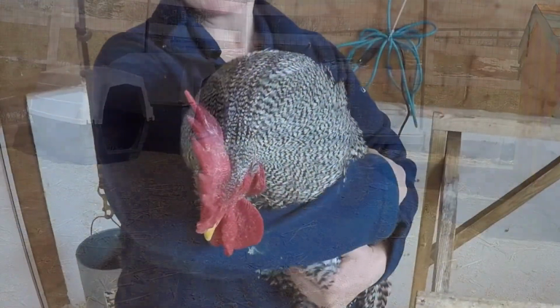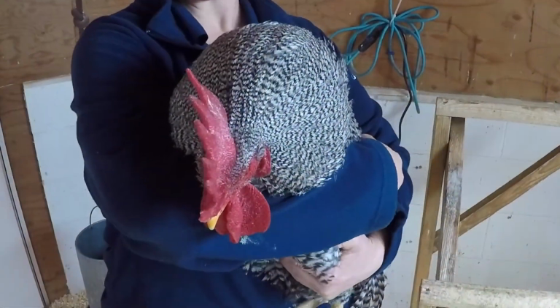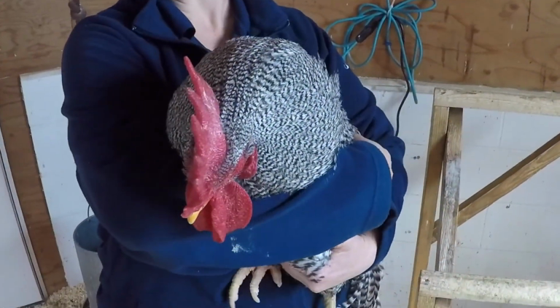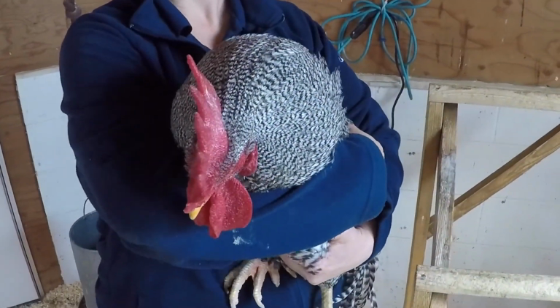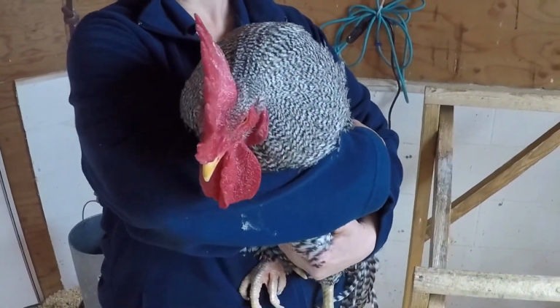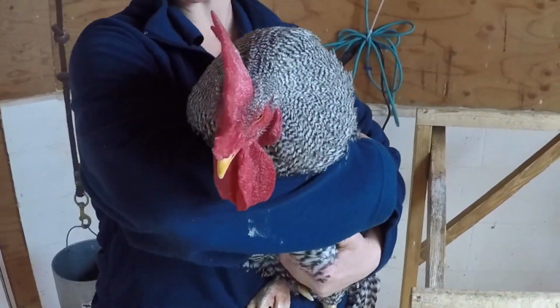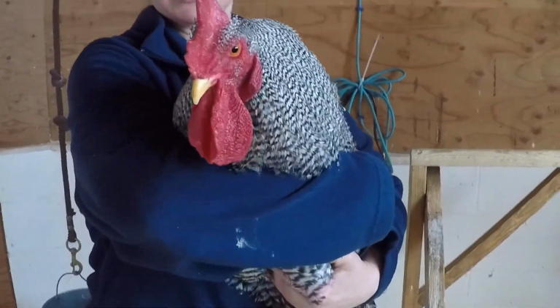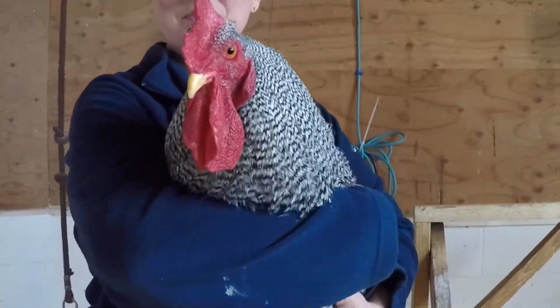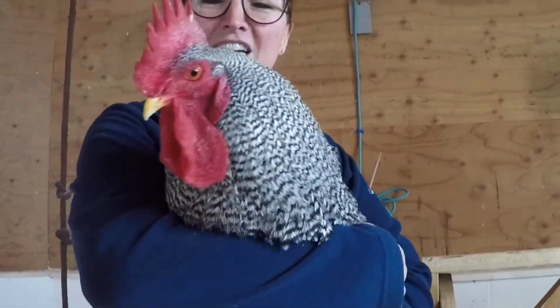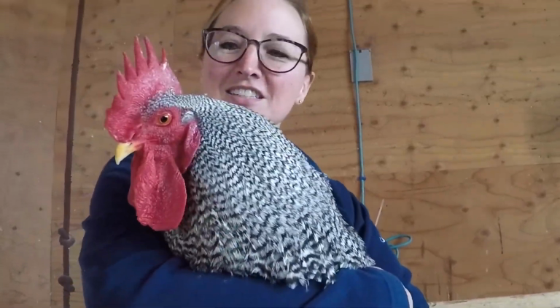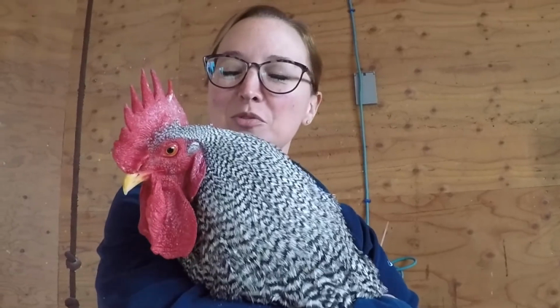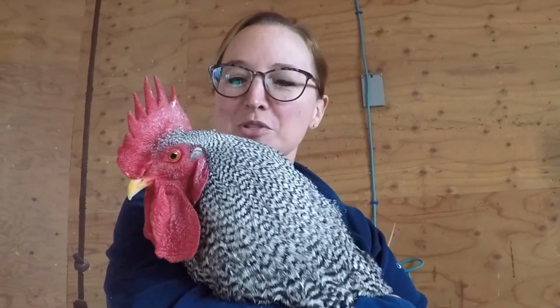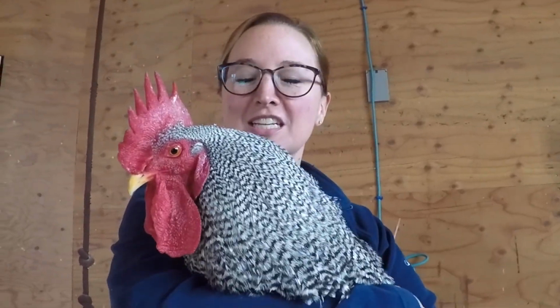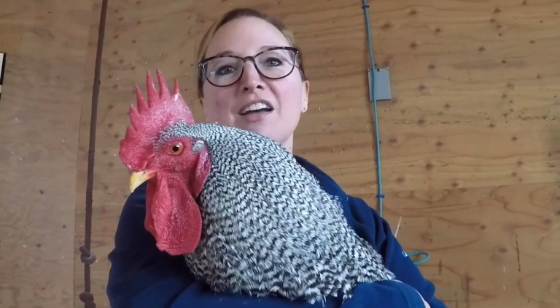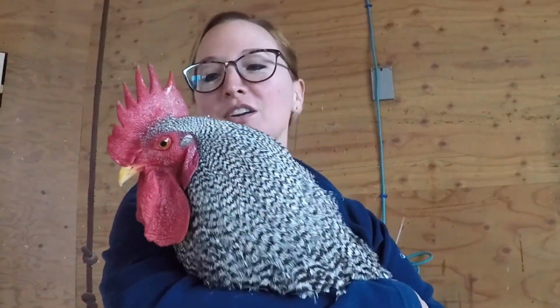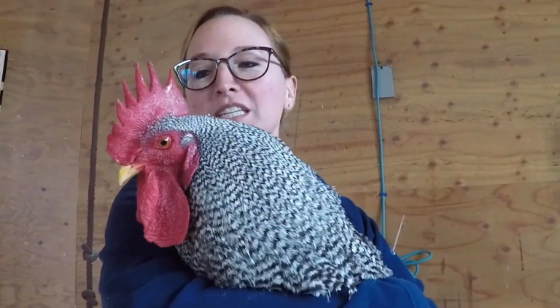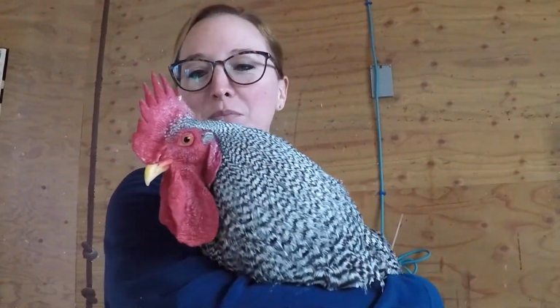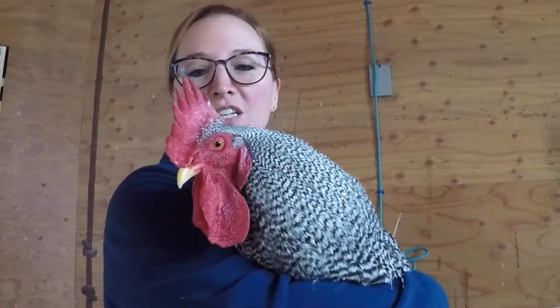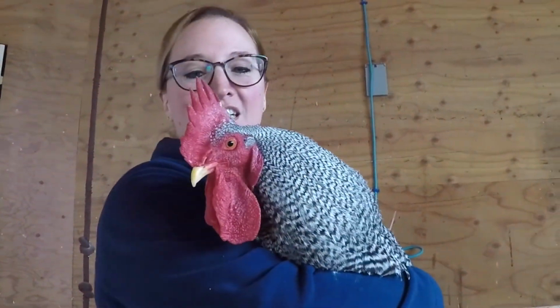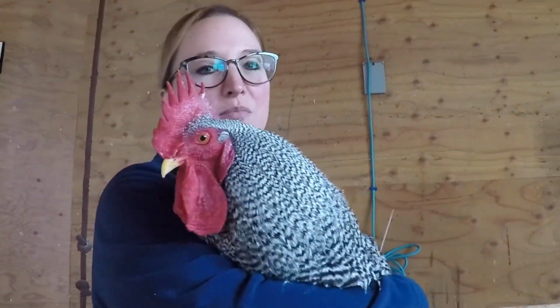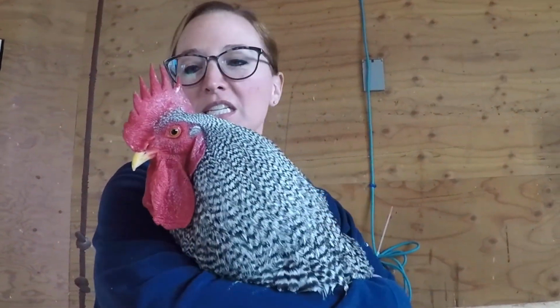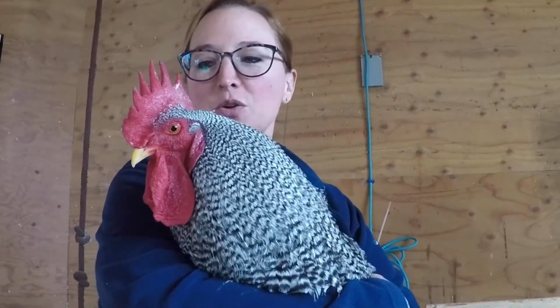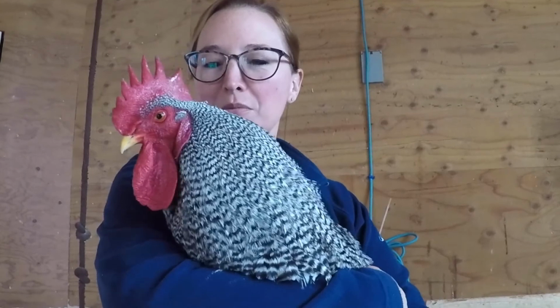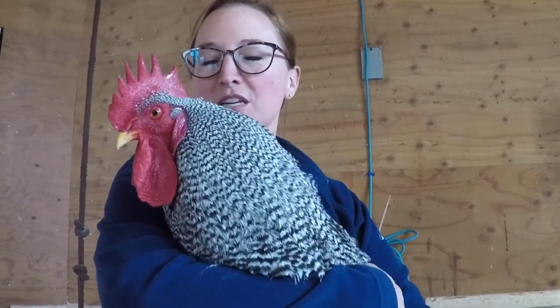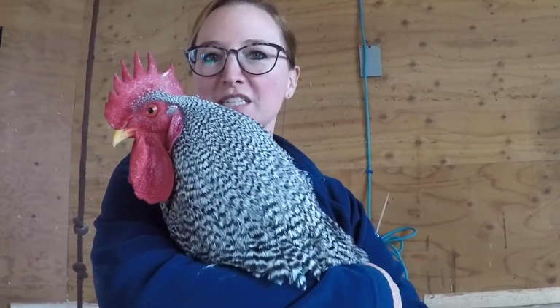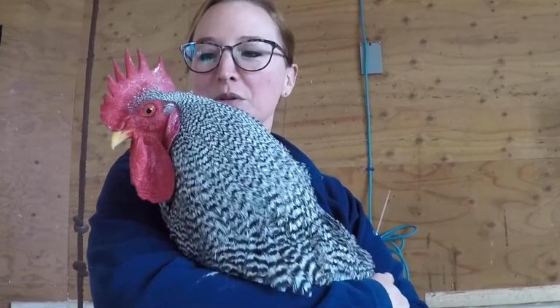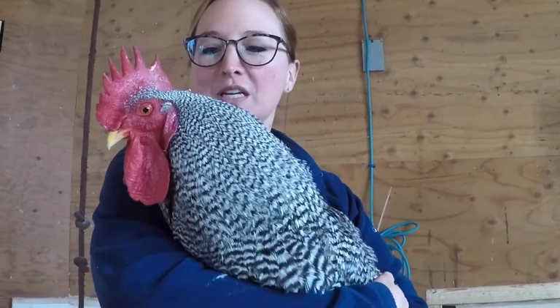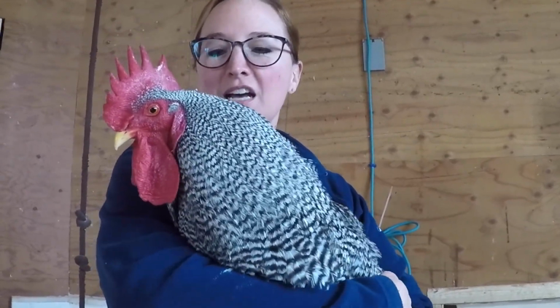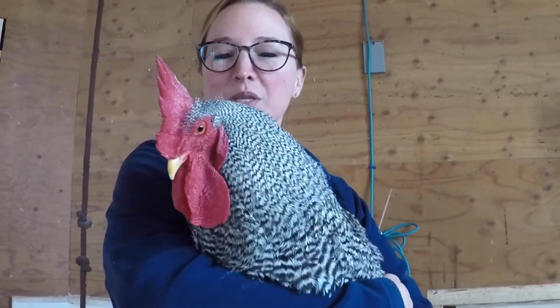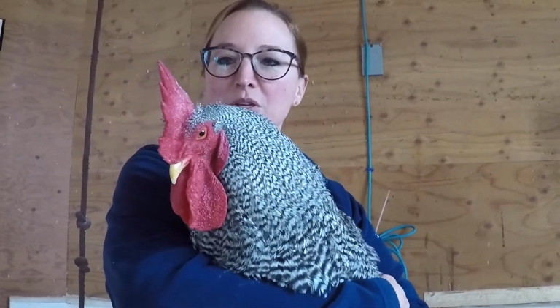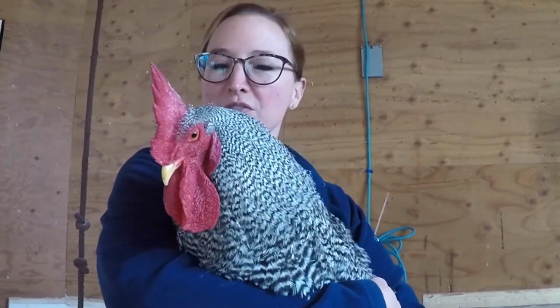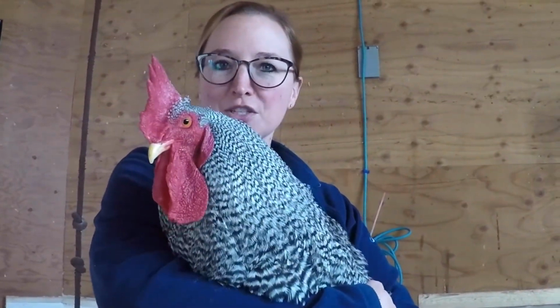This is Rocky. He's one of our roosters that's available for adoption, and he's obviously a really nice bird. You can easily just go and pick him up and he comes right to hang out with you. We think he'd be great with a flock of his own.